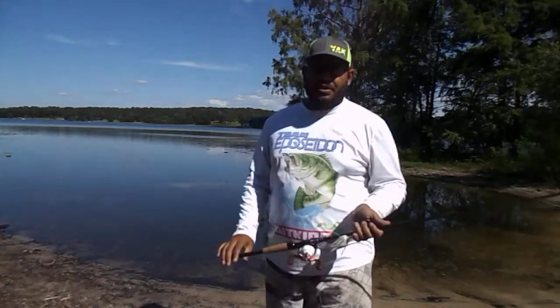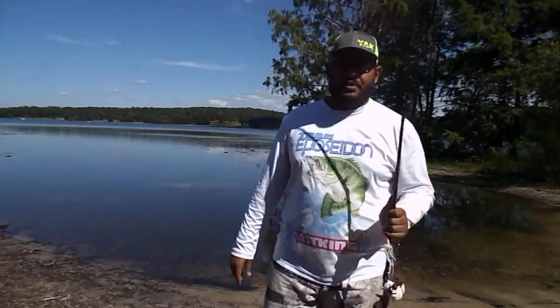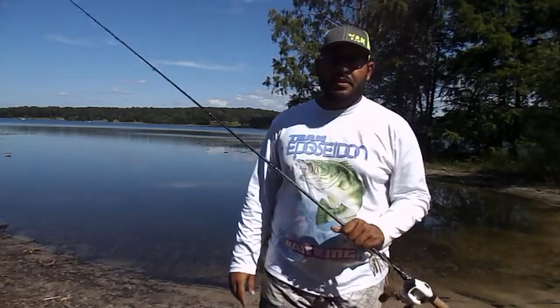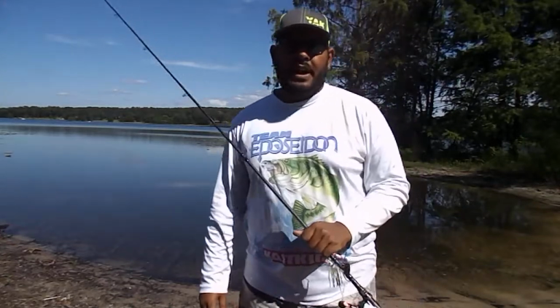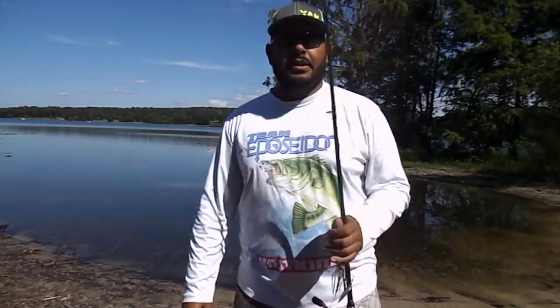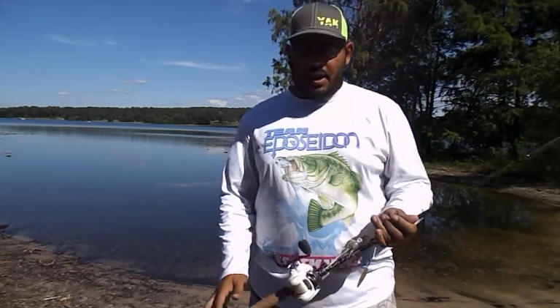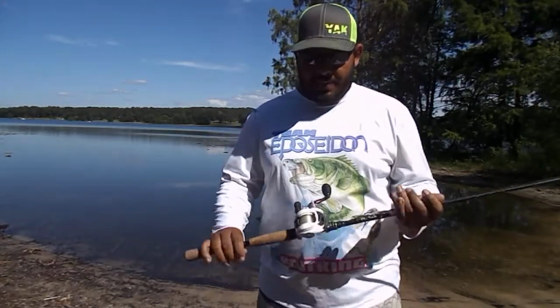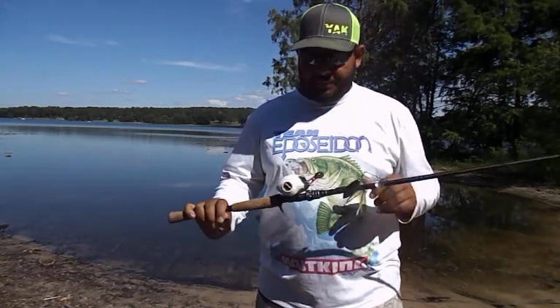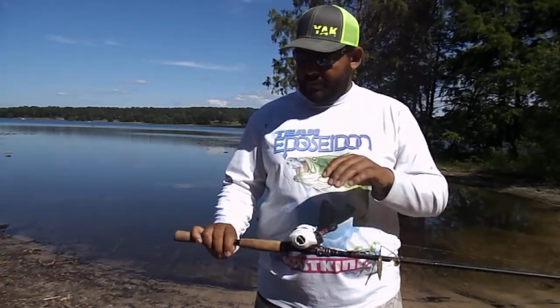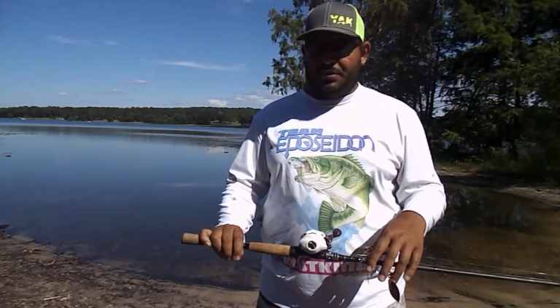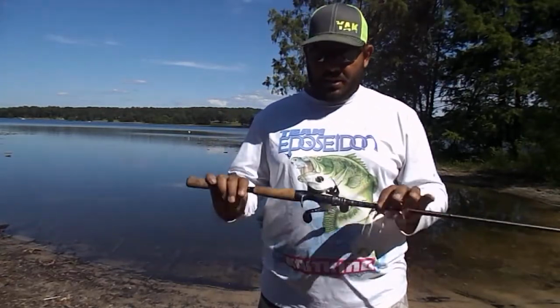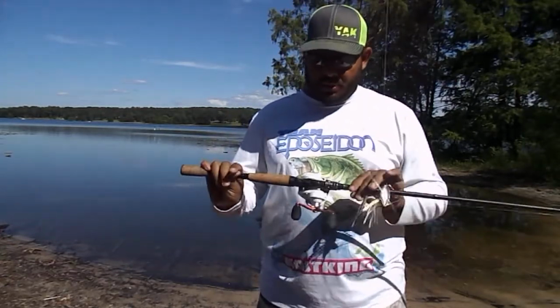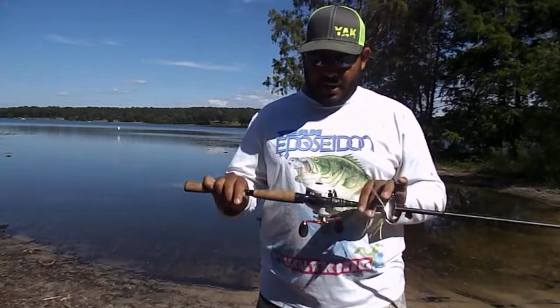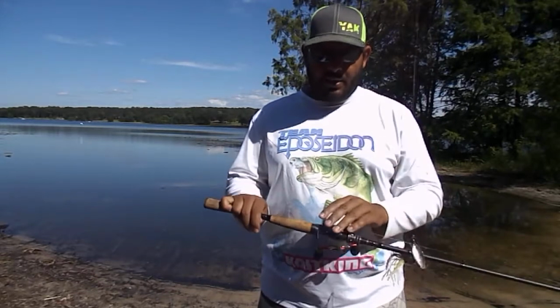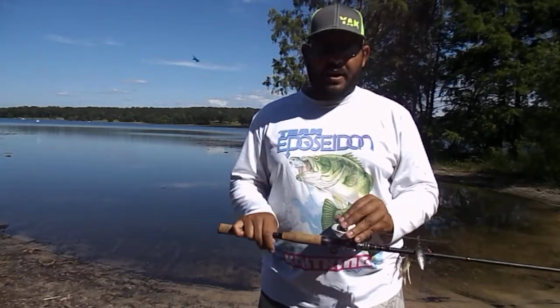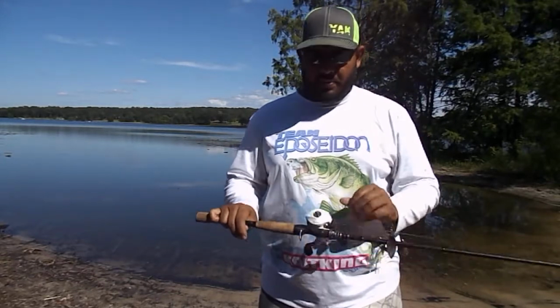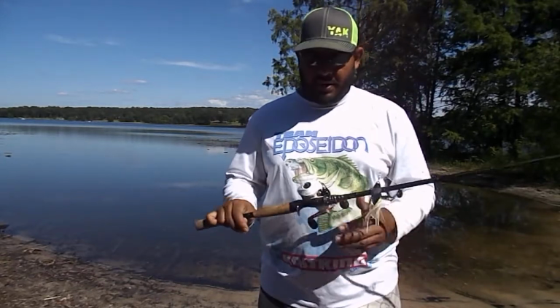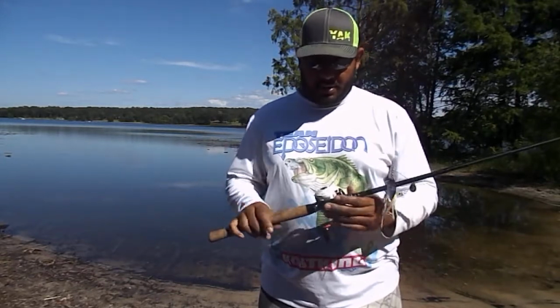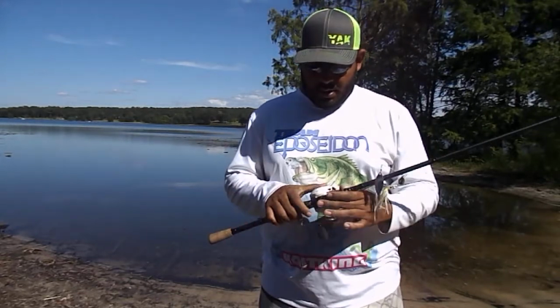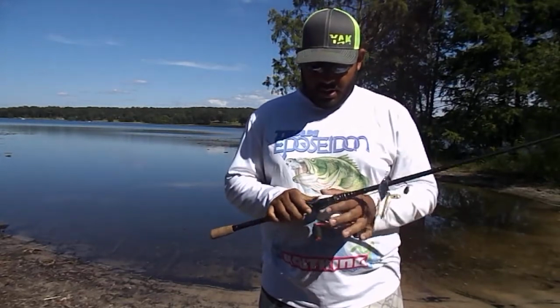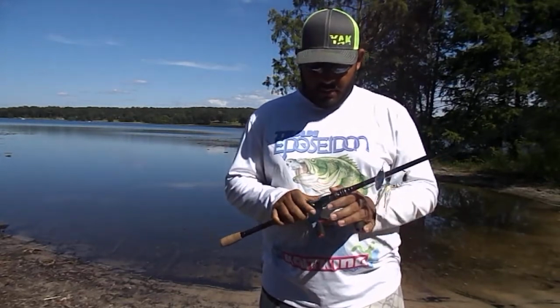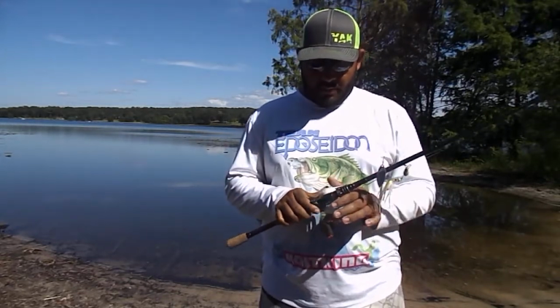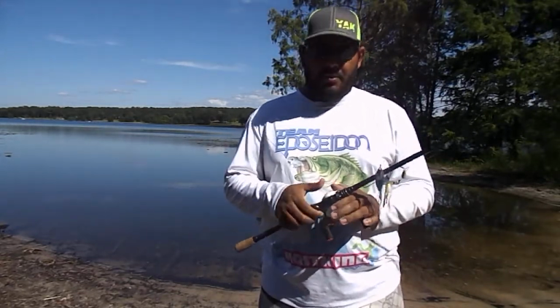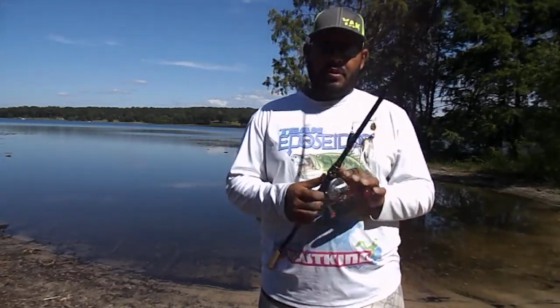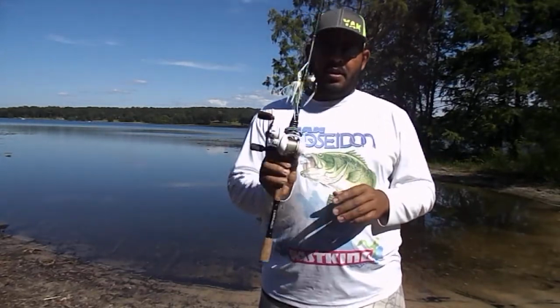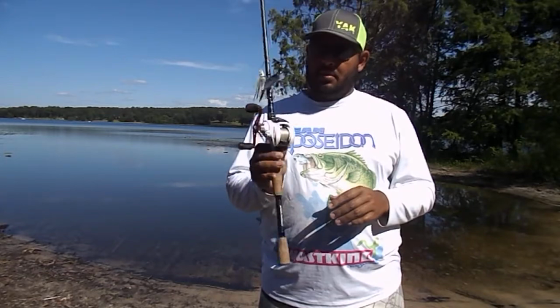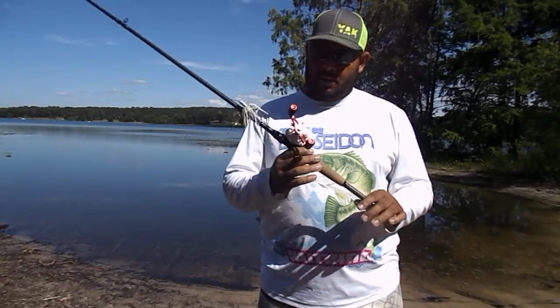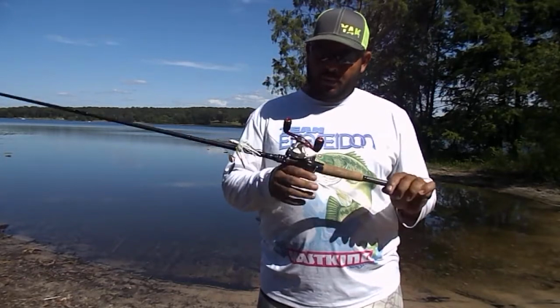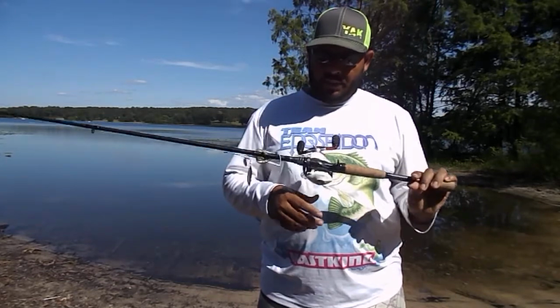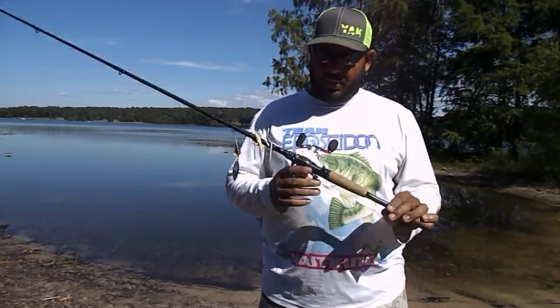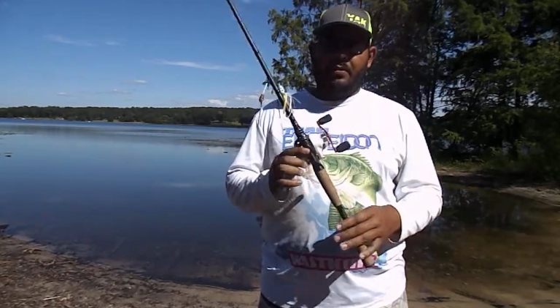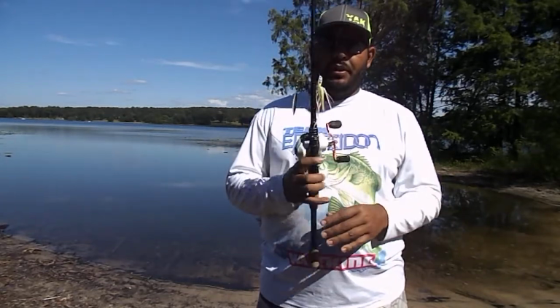Reggie with KastKing. Been using the new KastKing WhiteMax for about a month now and thought I would do a one-month review of what I think about the reel.